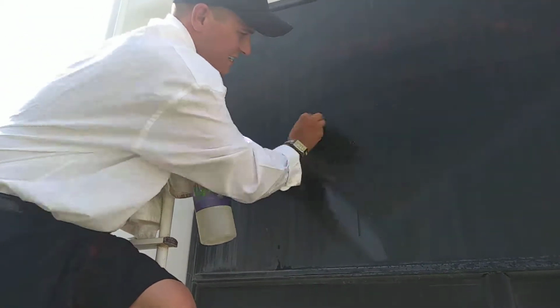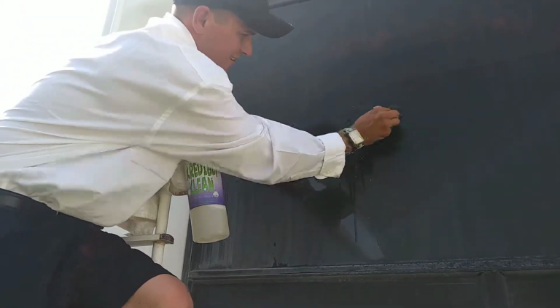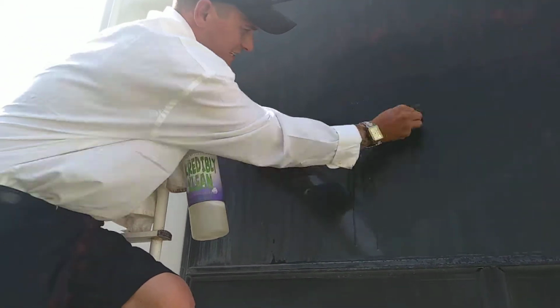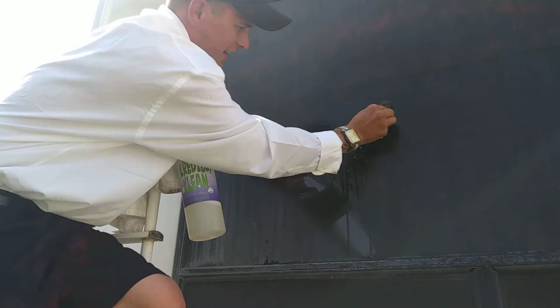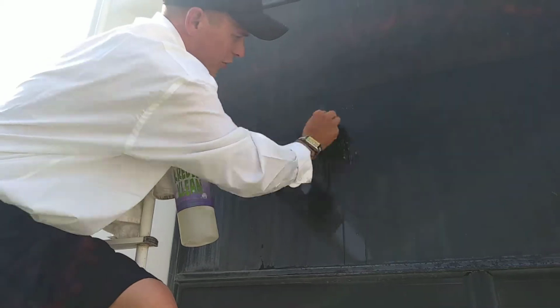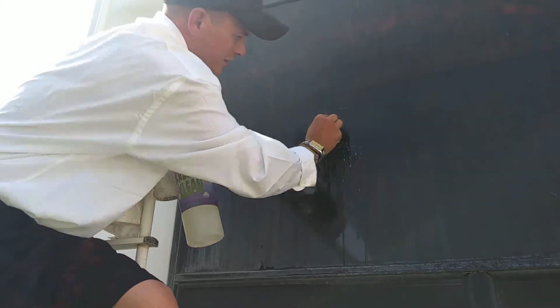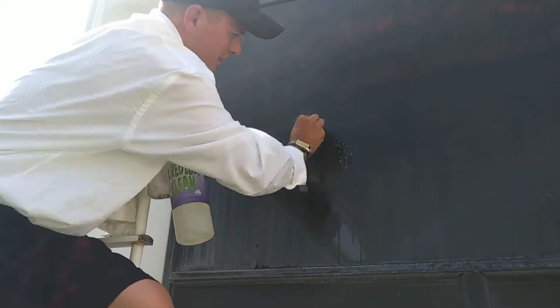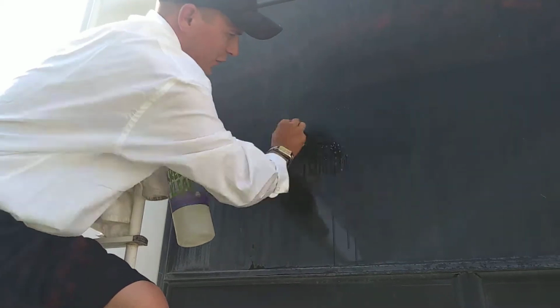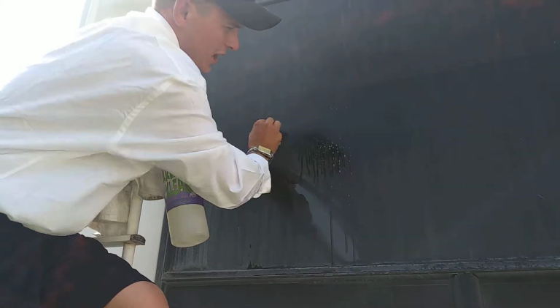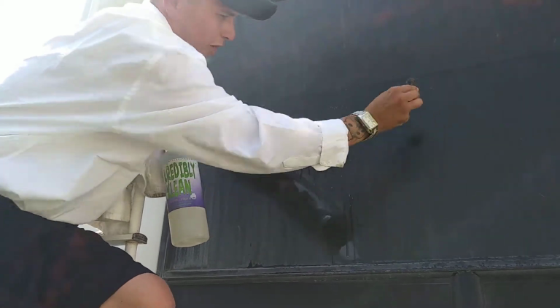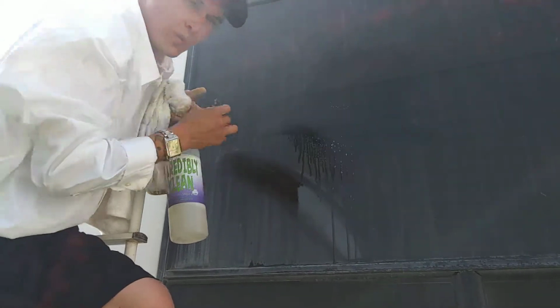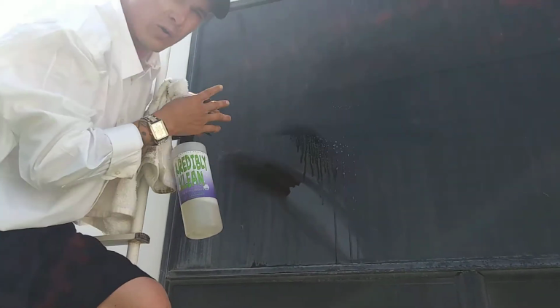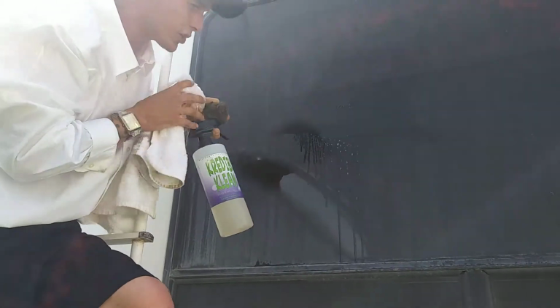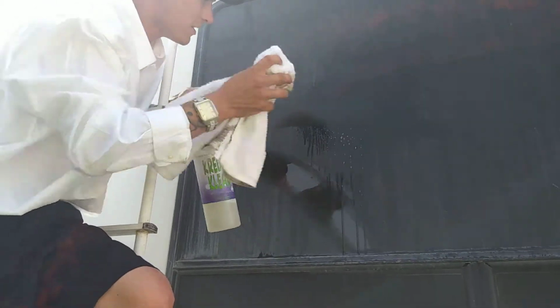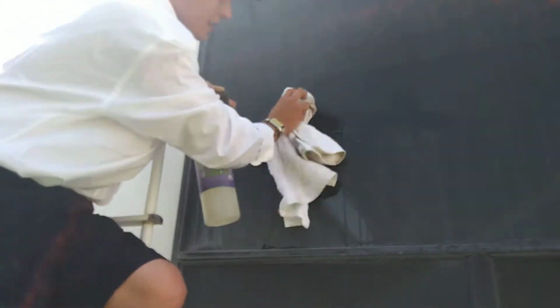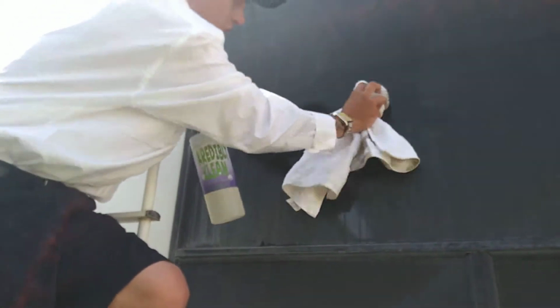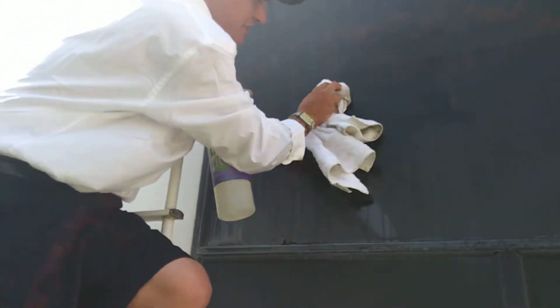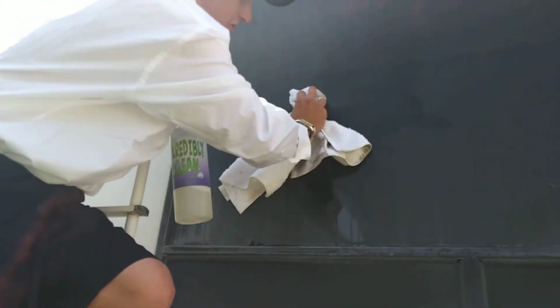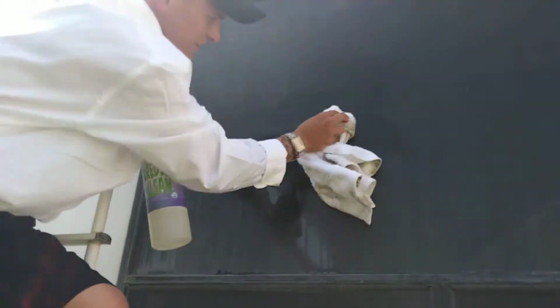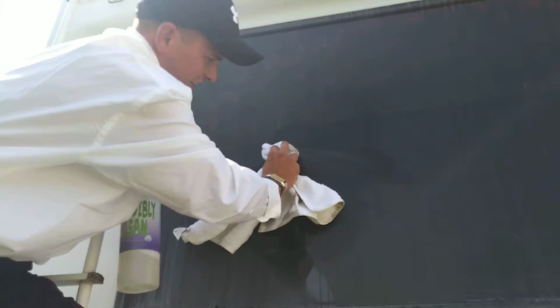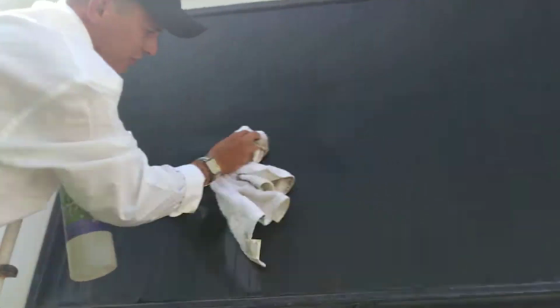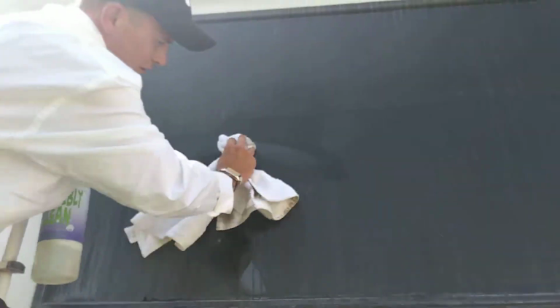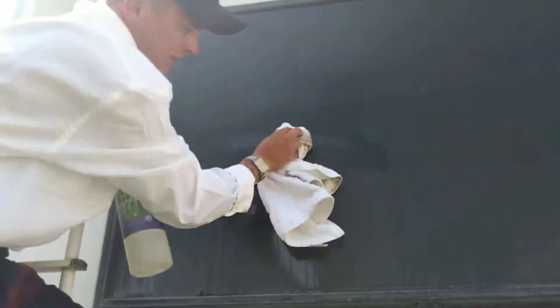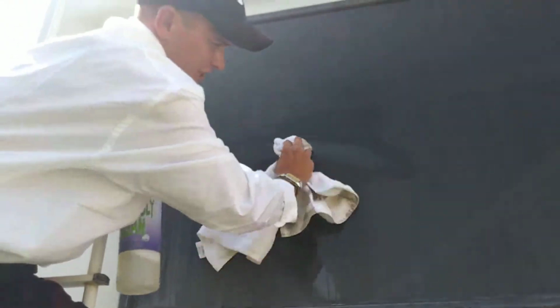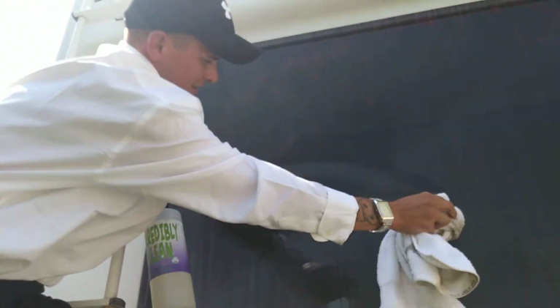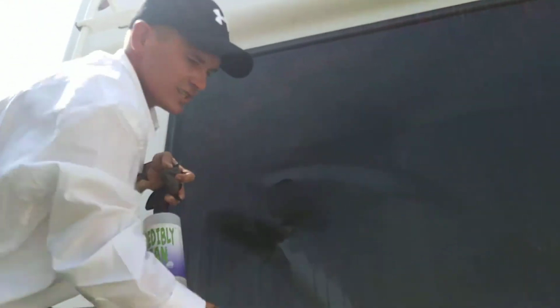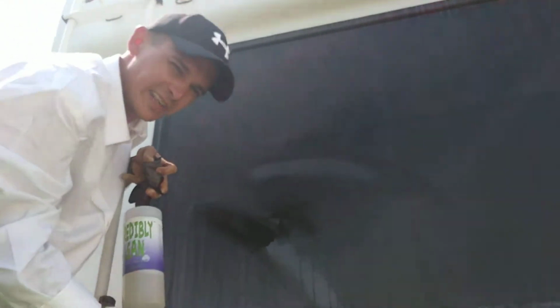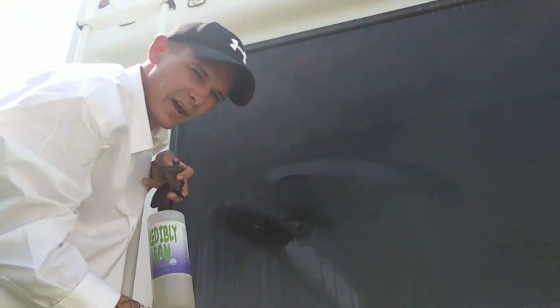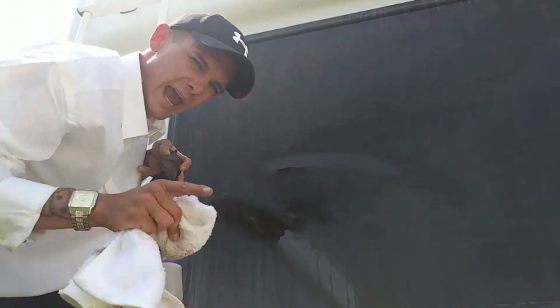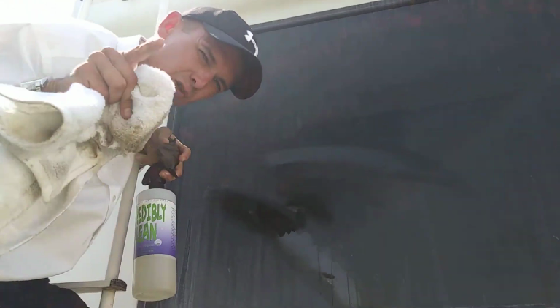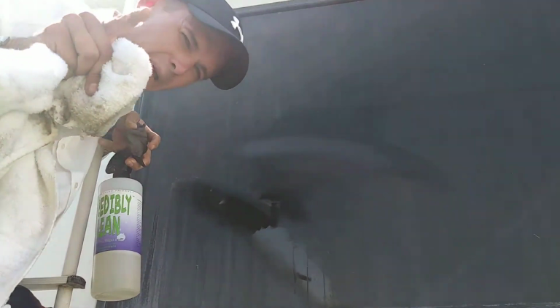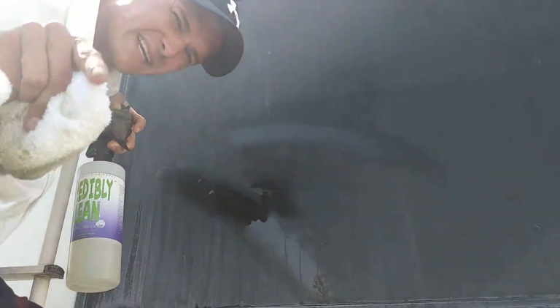Agitate like this back and forth. Rinse it off or run it through a power washer. Making your job simple, safe, and effective when it comes to cleaning. Check that out. Absolutely amazing.